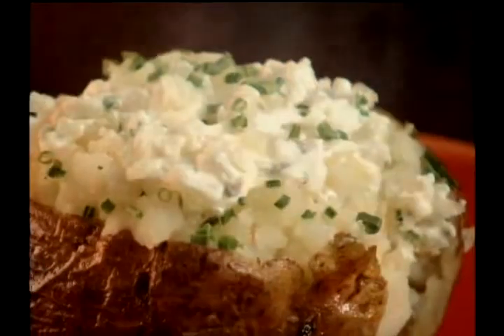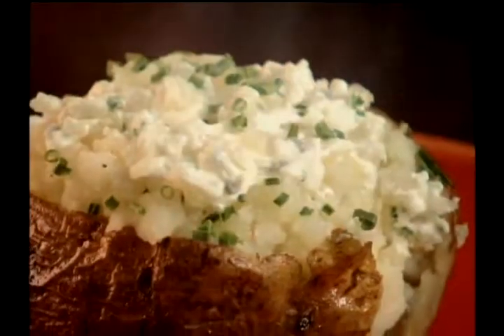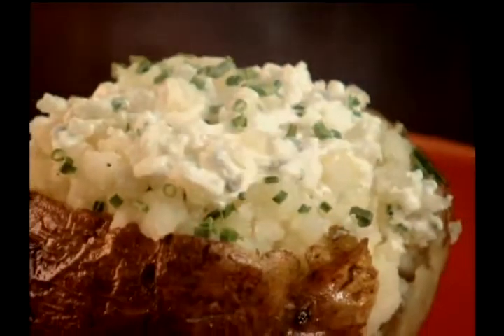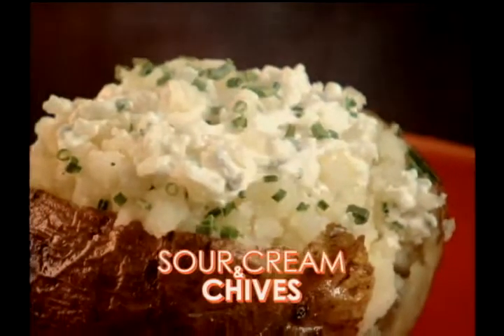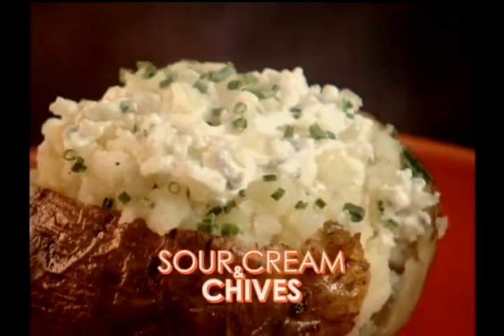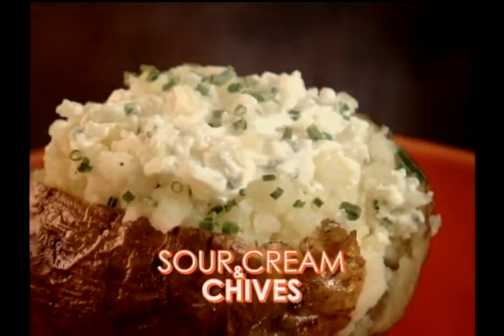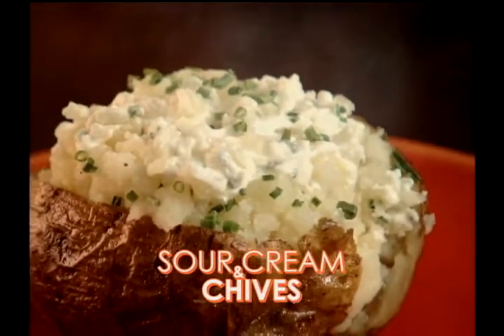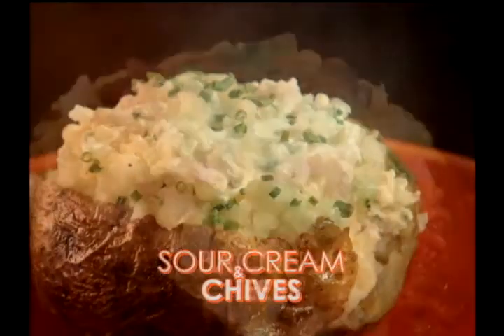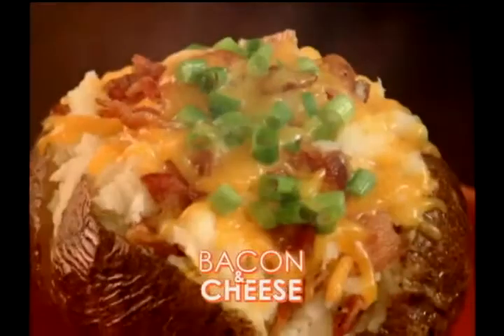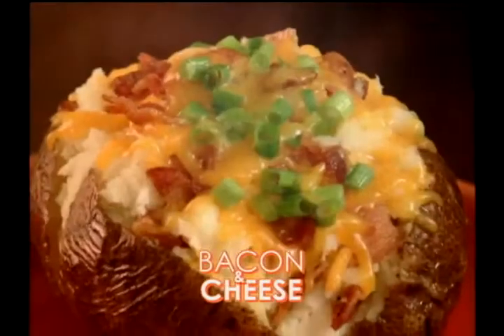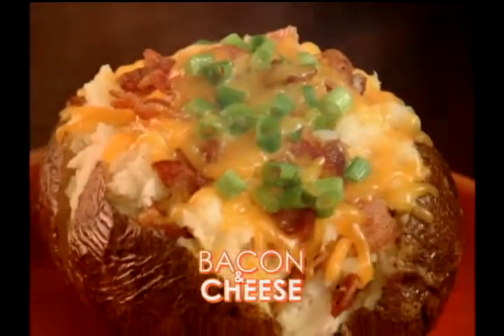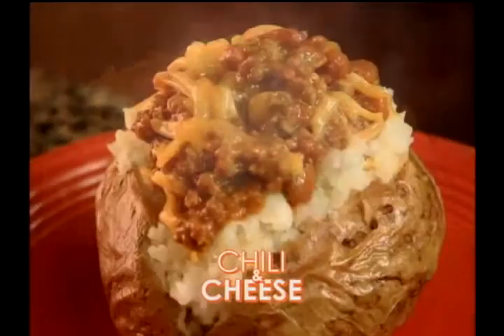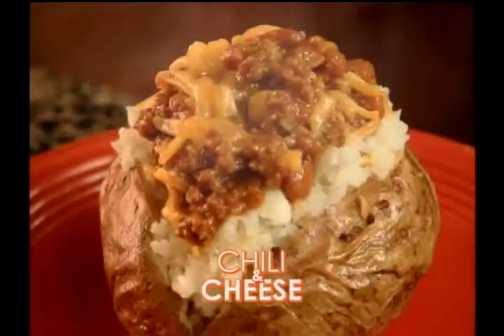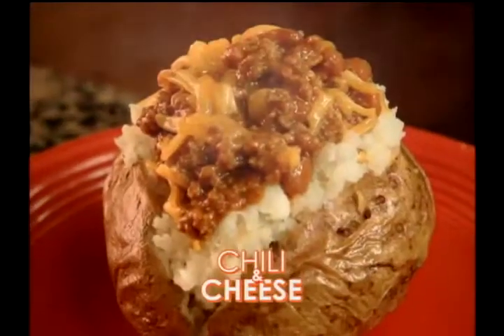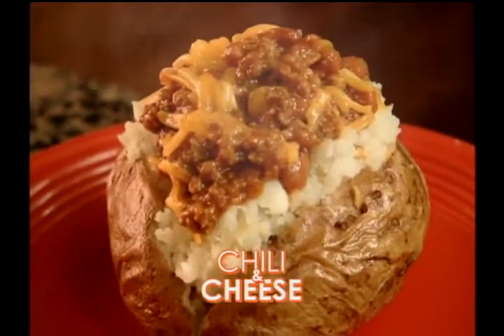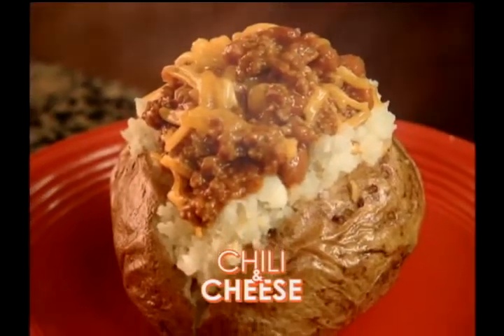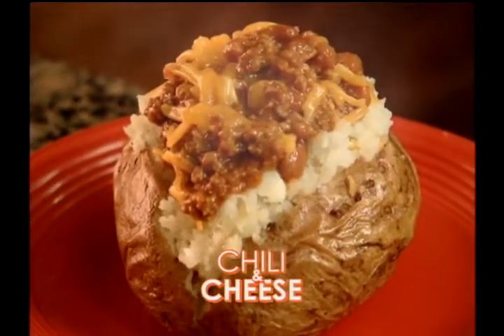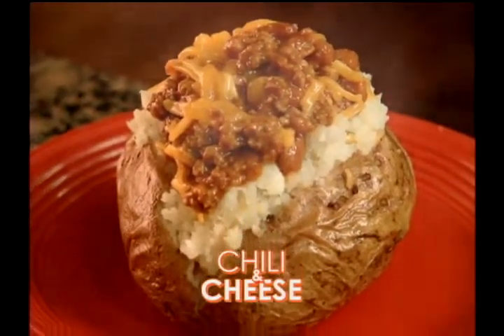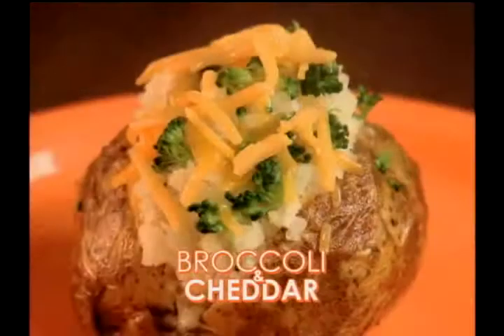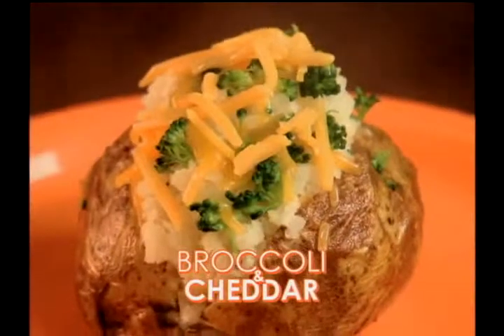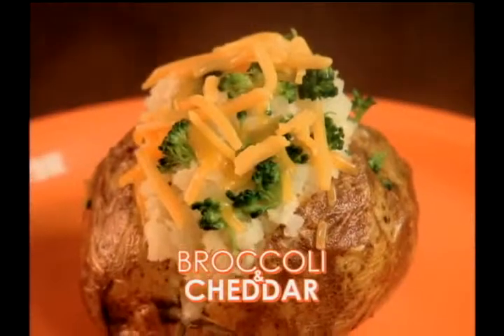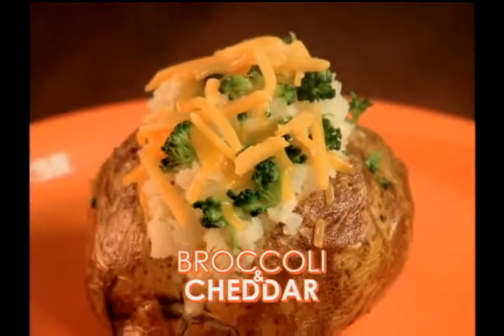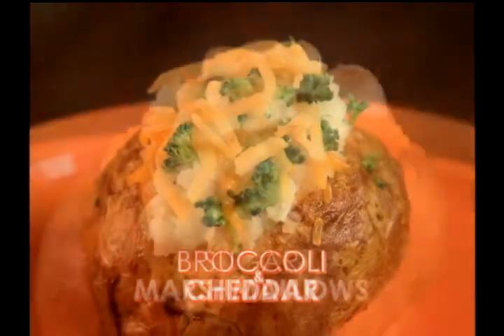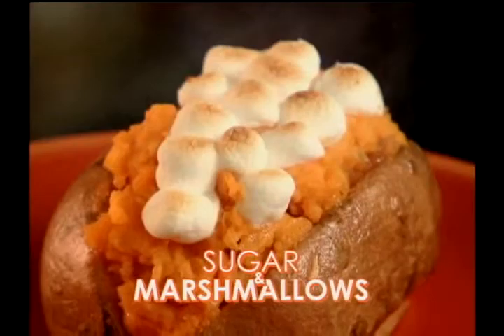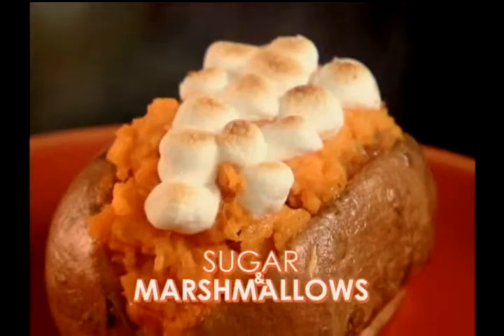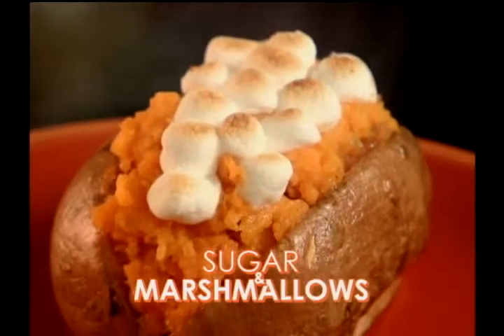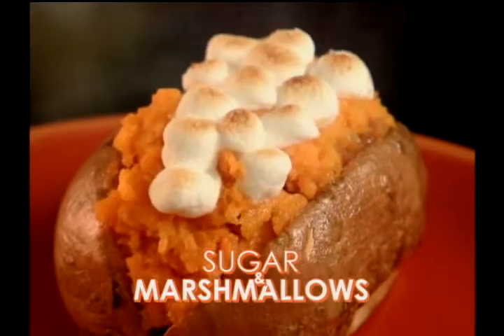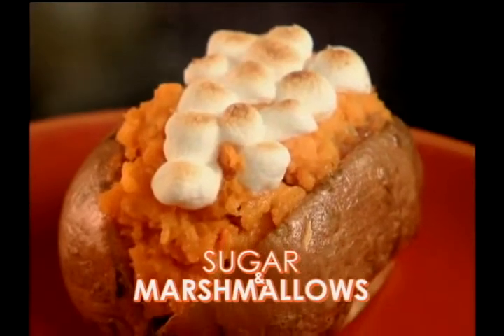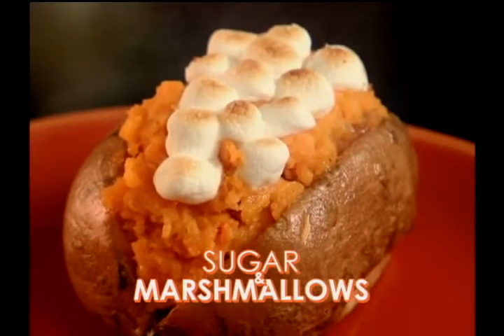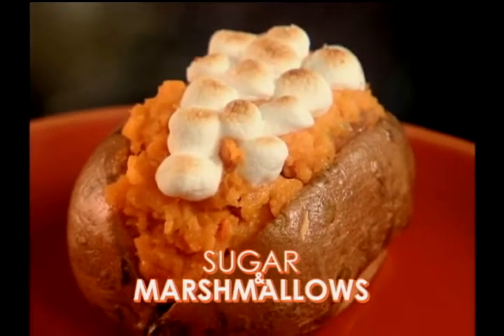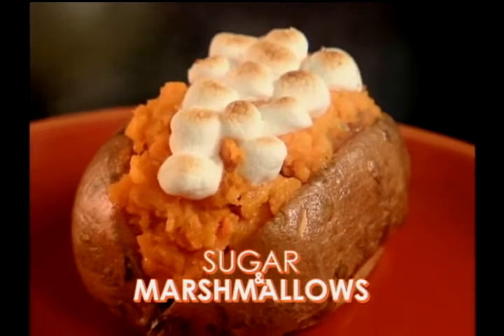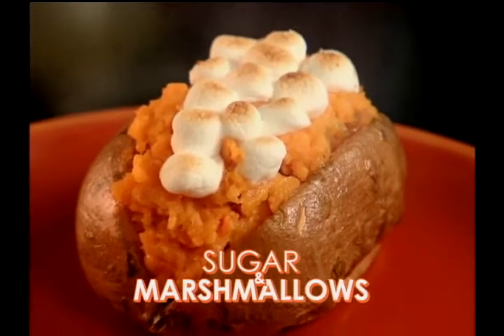Top potatoes with sour cream and chives, bacon and cheese, delicious chili potatoes, even broccoli and cheddar. Add sugar and marshmallows to sweet potatoes or yams.